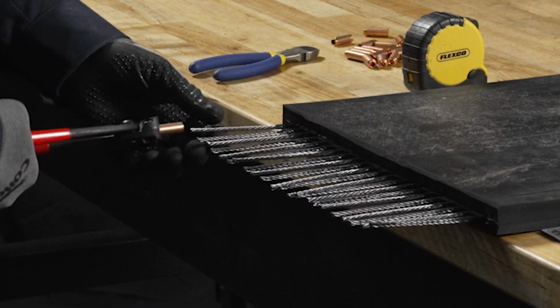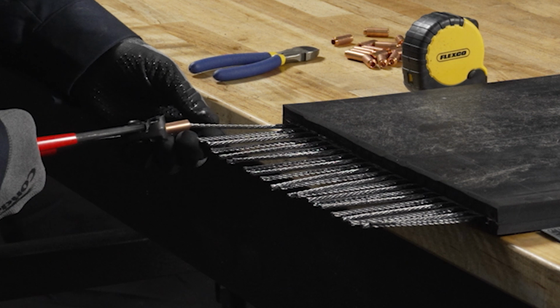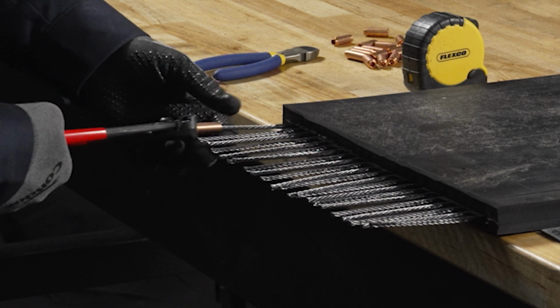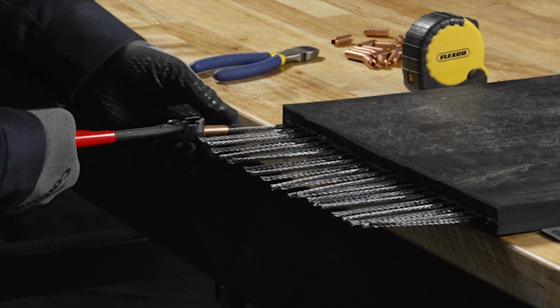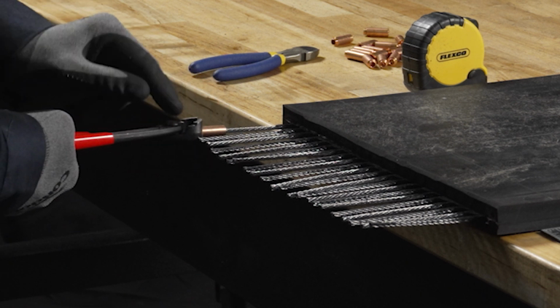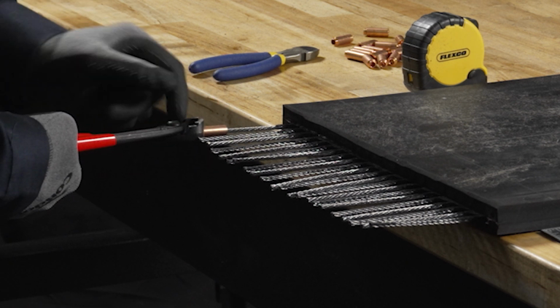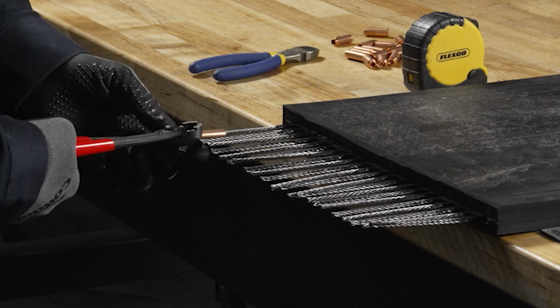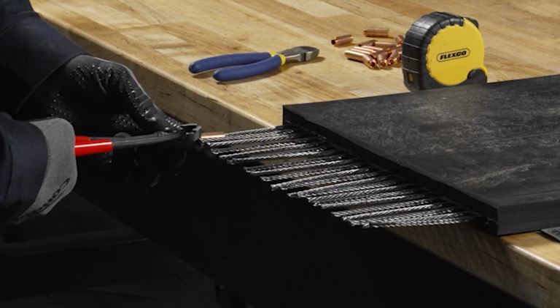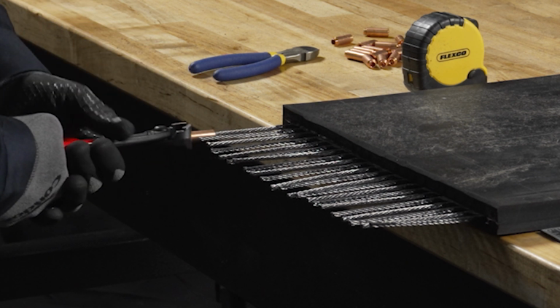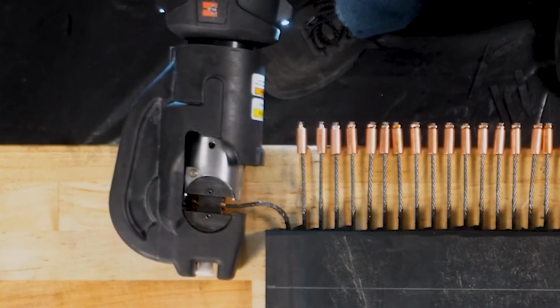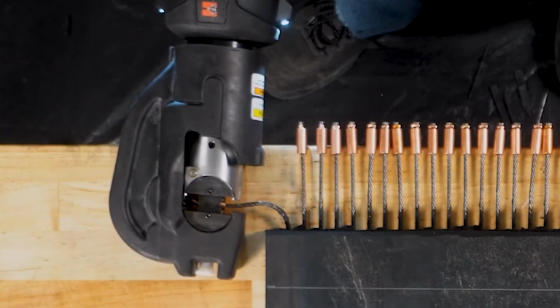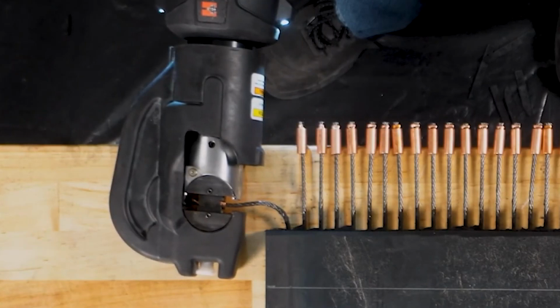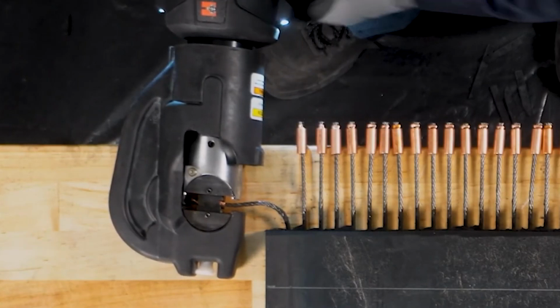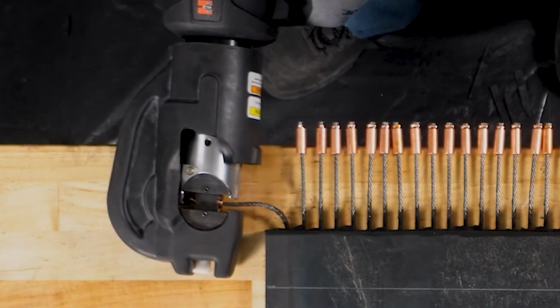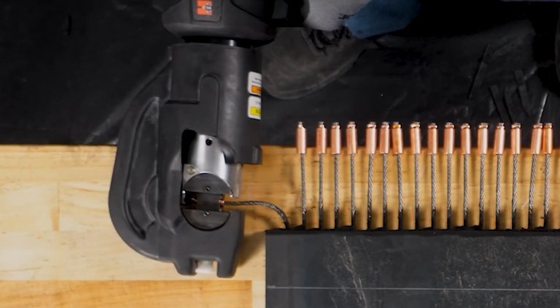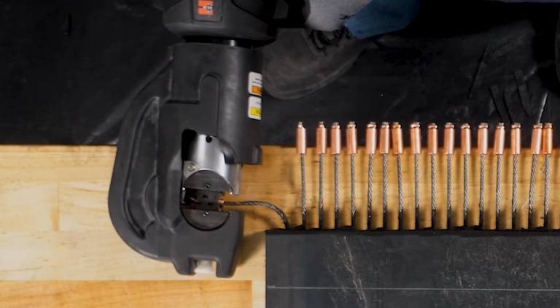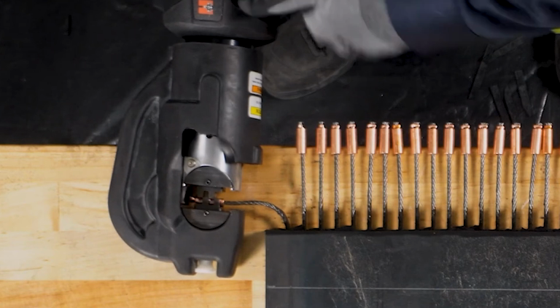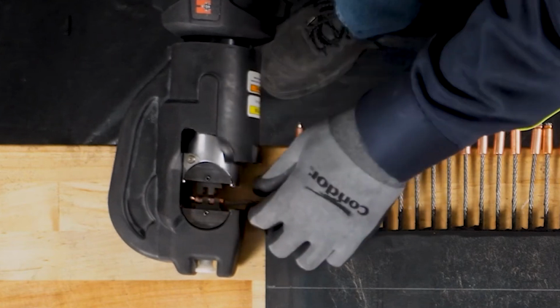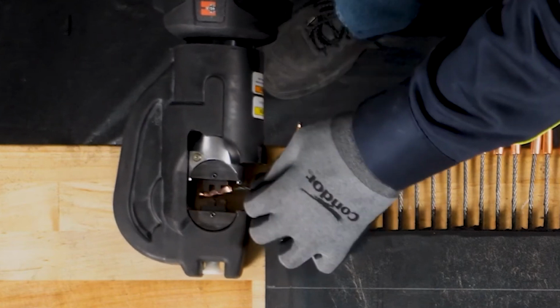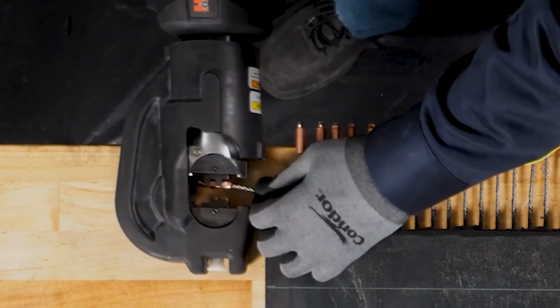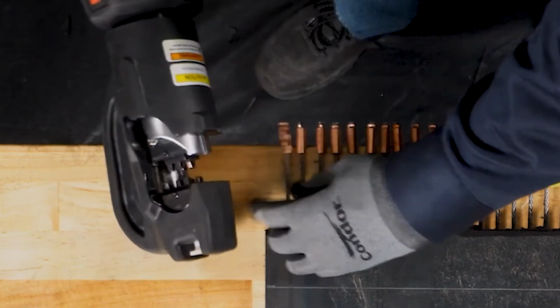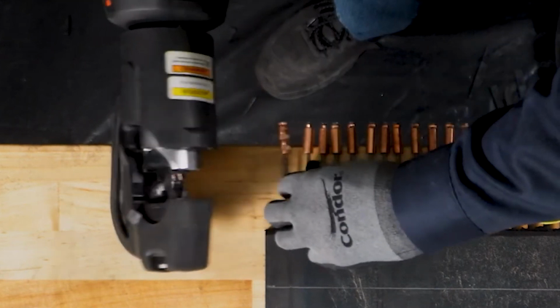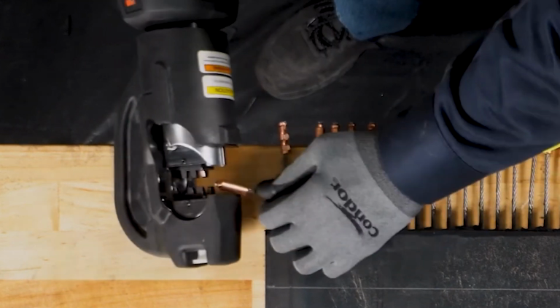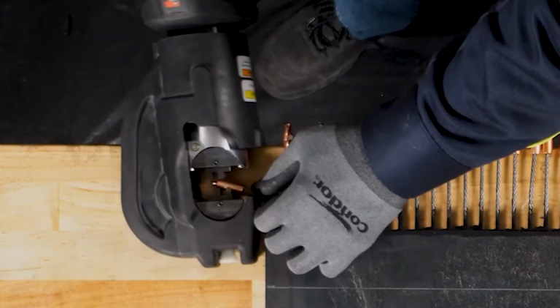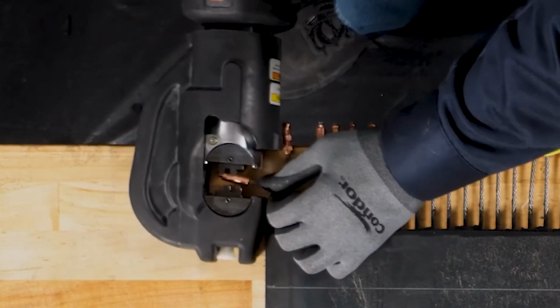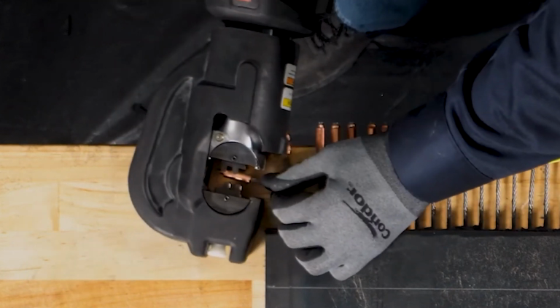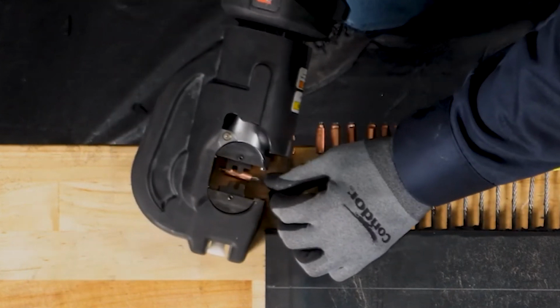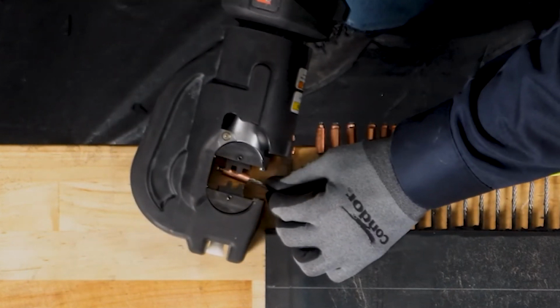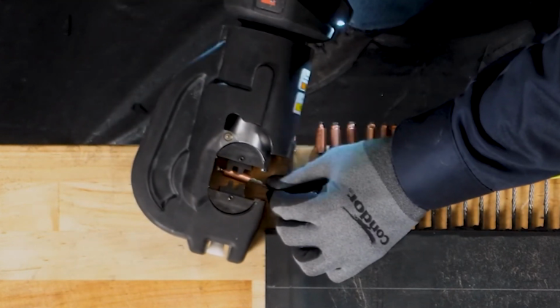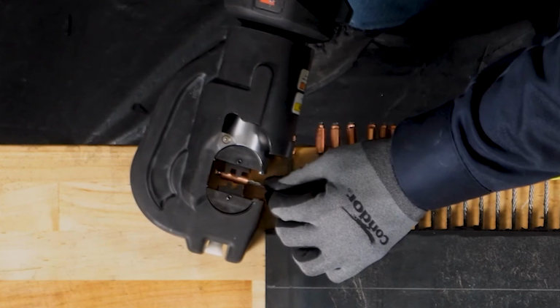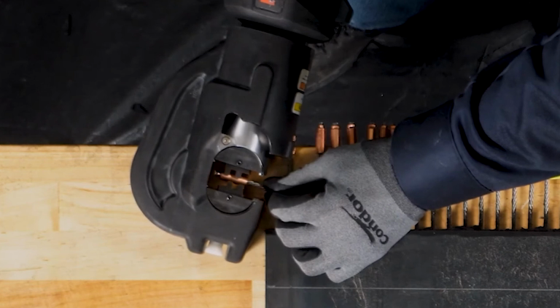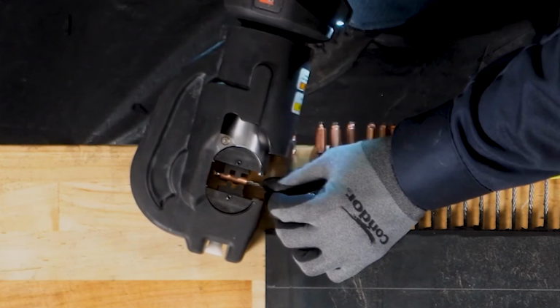Next, ferrules are crimped onto the steel cords to reinforce their structure and create the strong holding foundation for the fastener. The ferrules are also carefully aligned to distribute tension evenly.